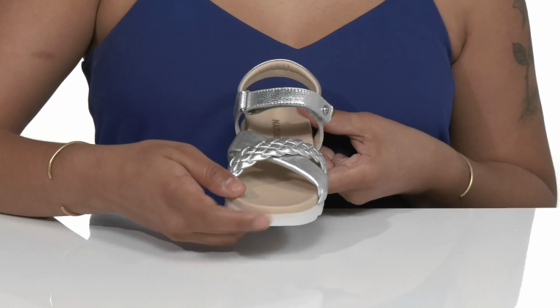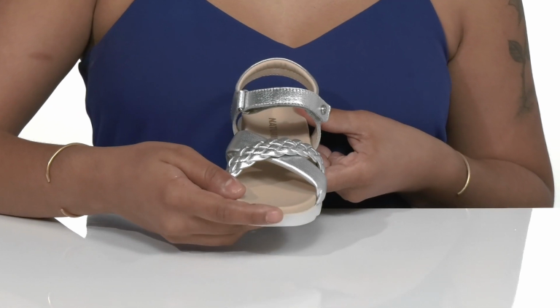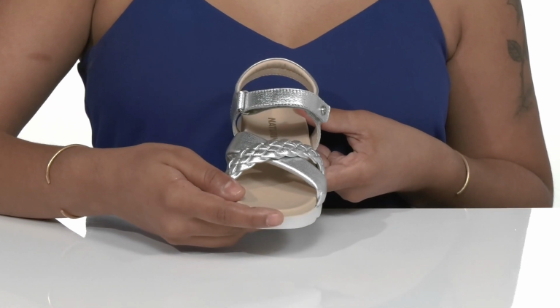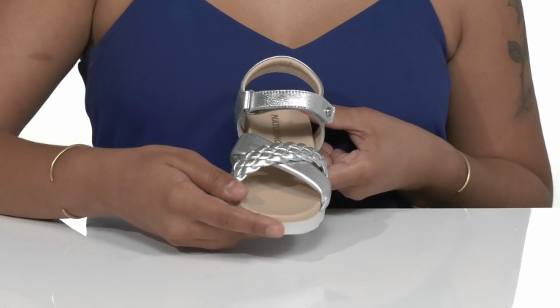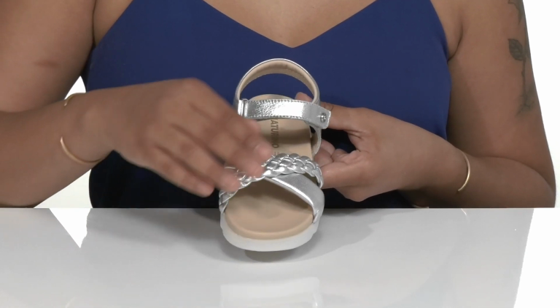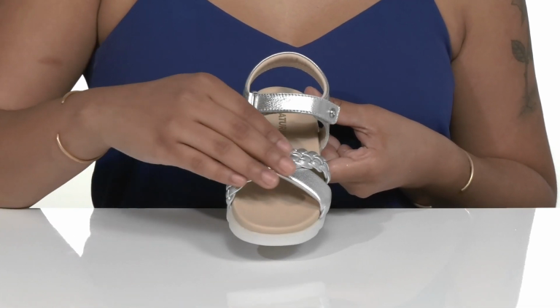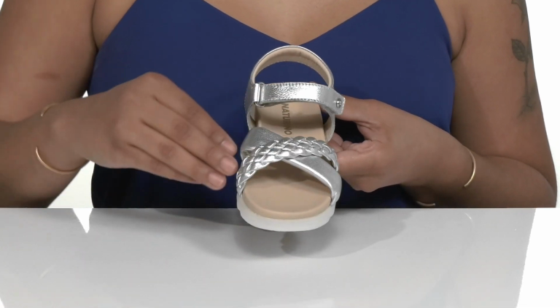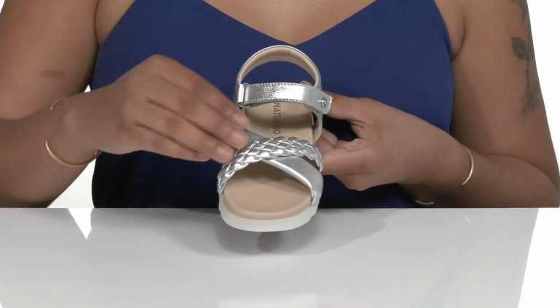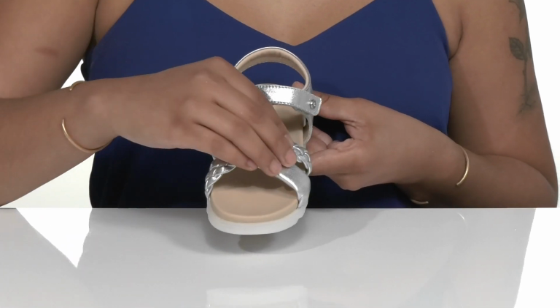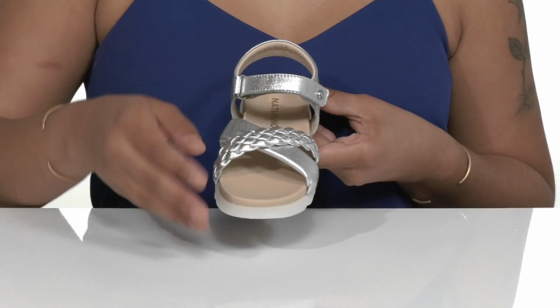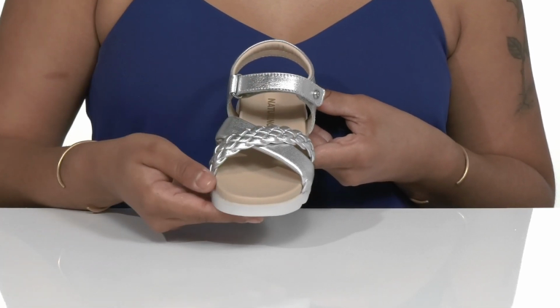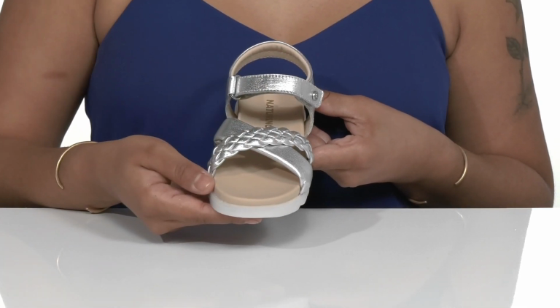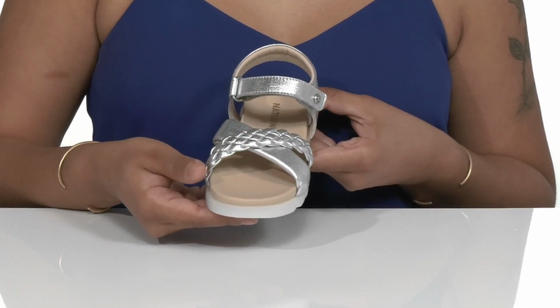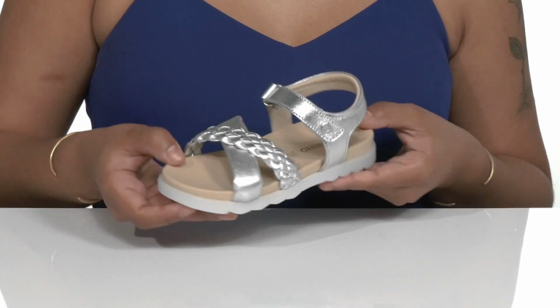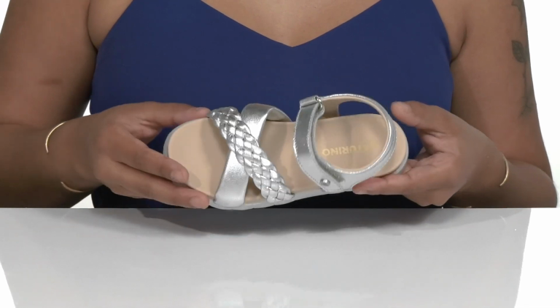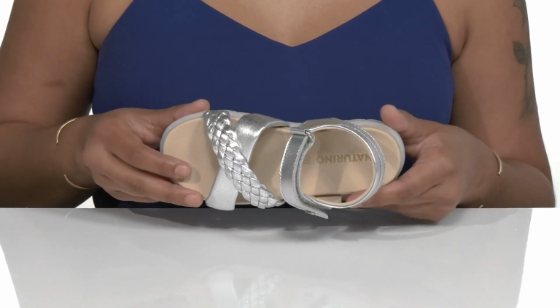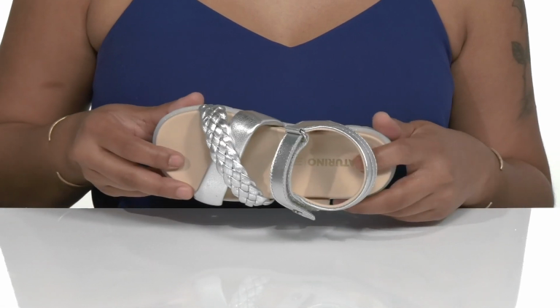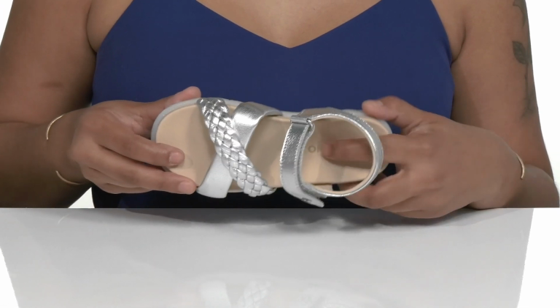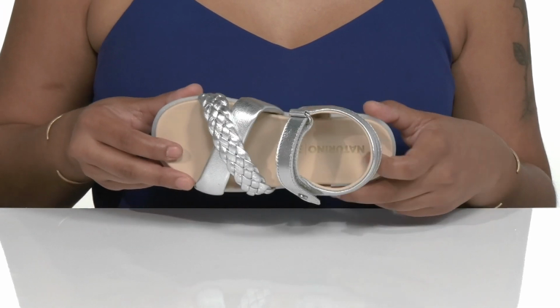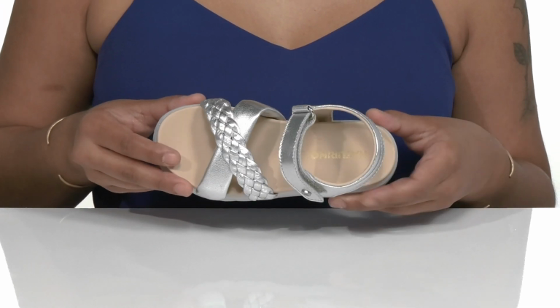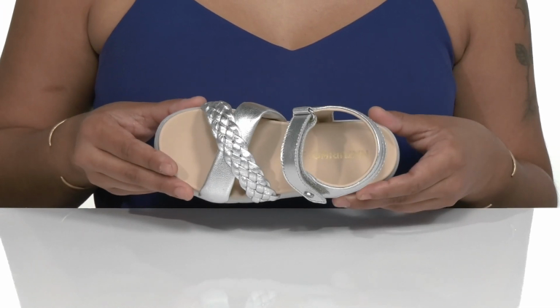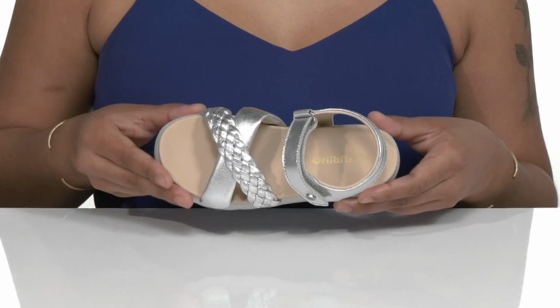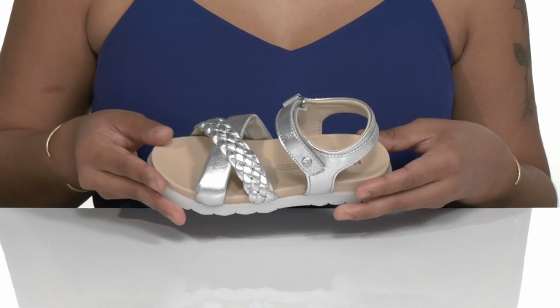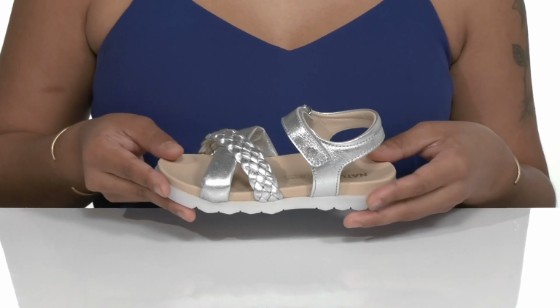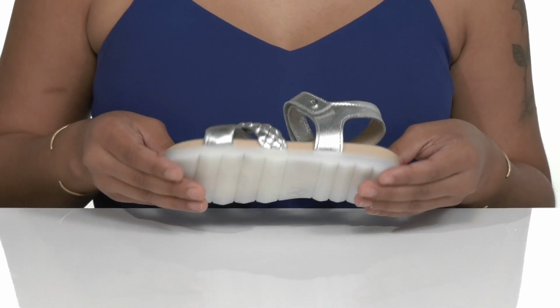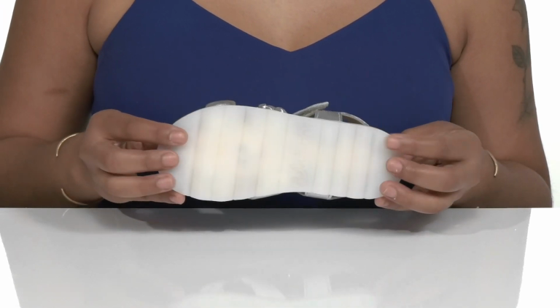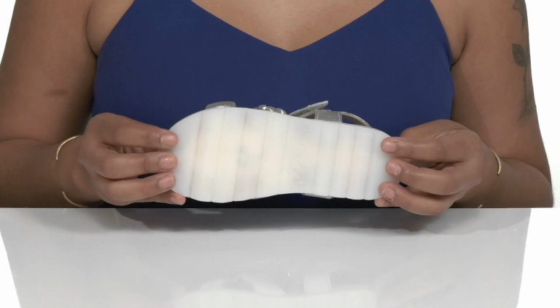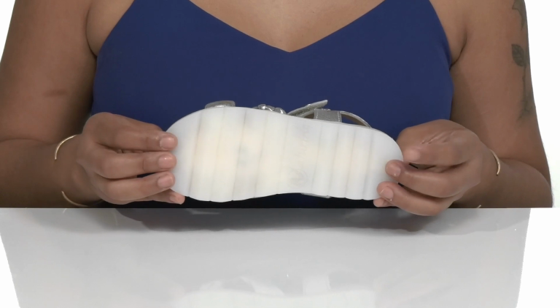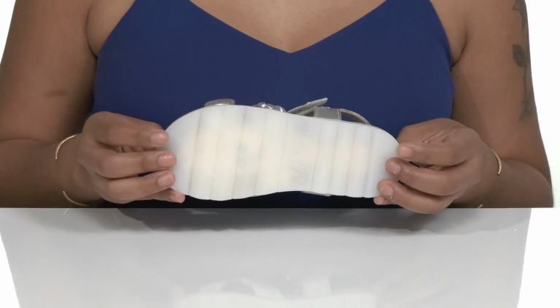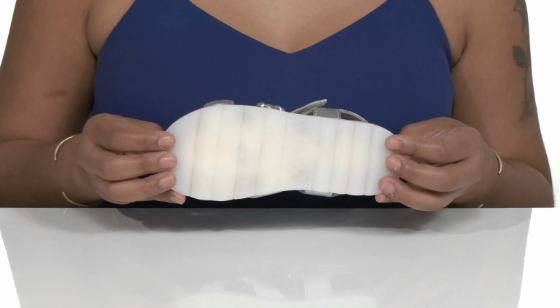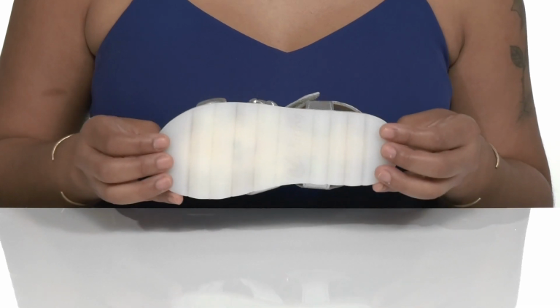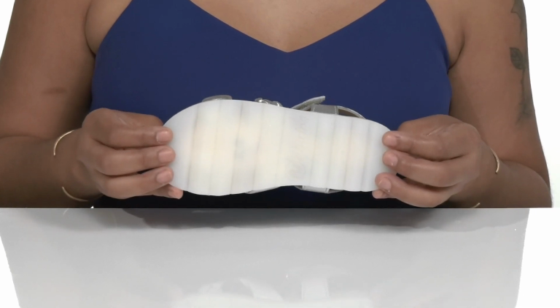Braided criss-cross toe straps add style. The leather insole conforms to the foot for maximum comfort, and it all sits upon a non-slip rubber outsole for extra grip.